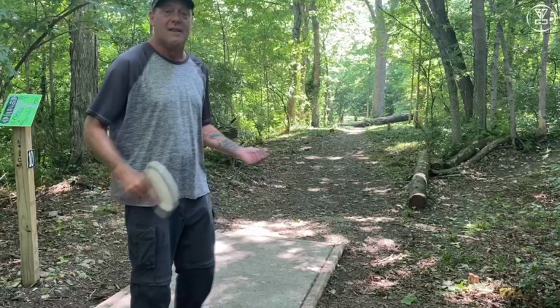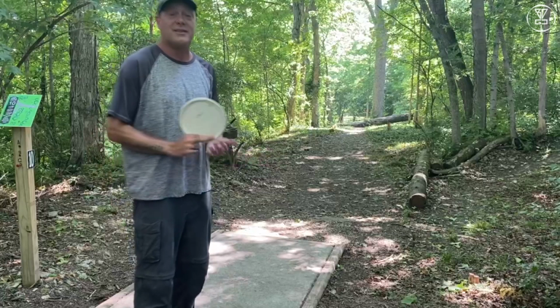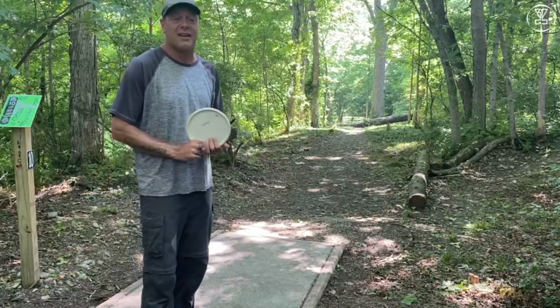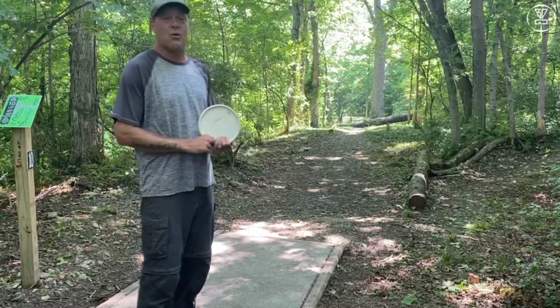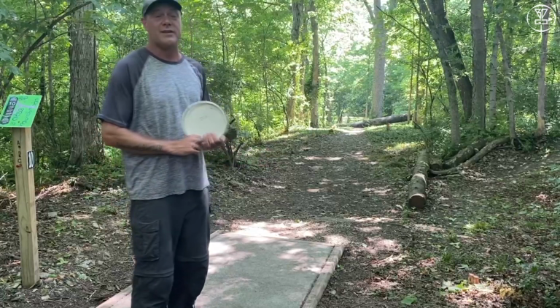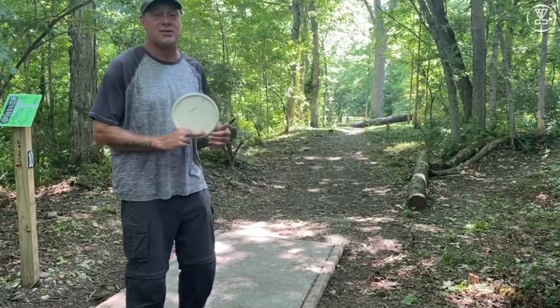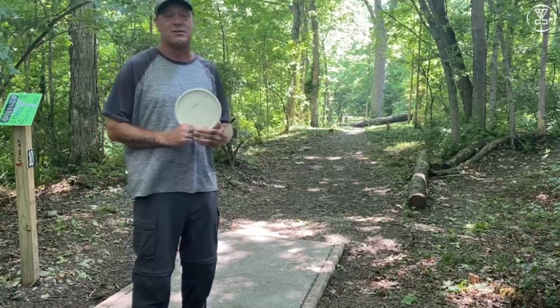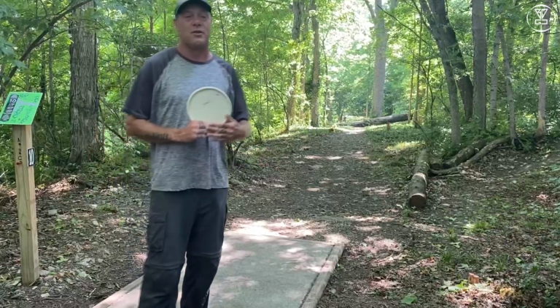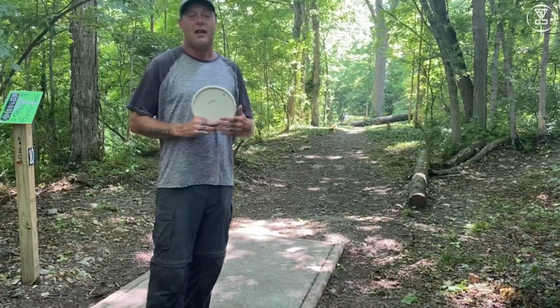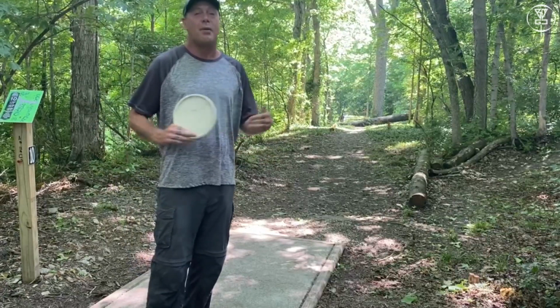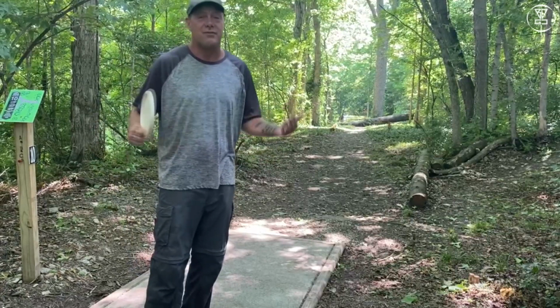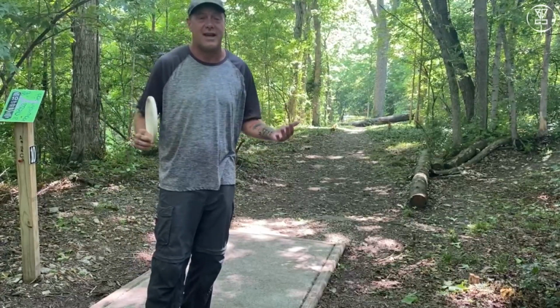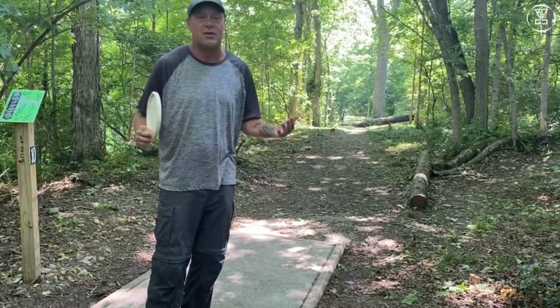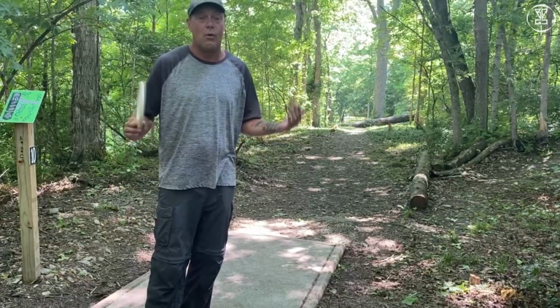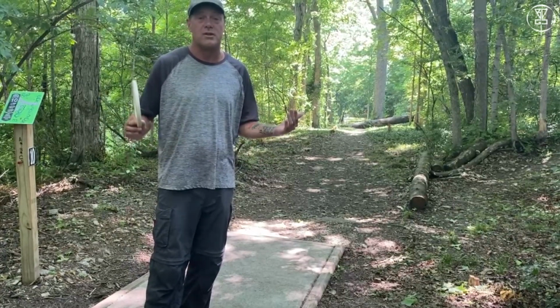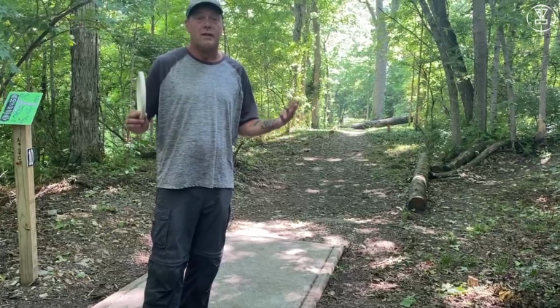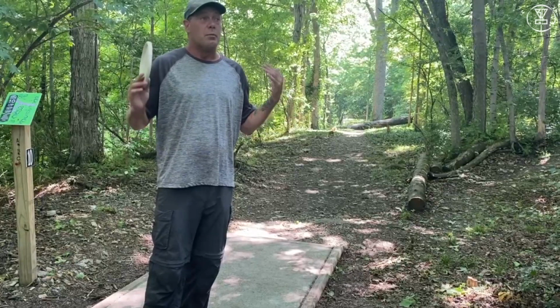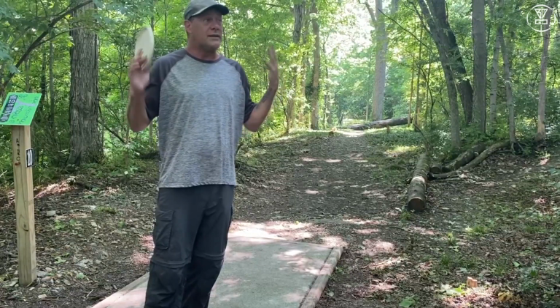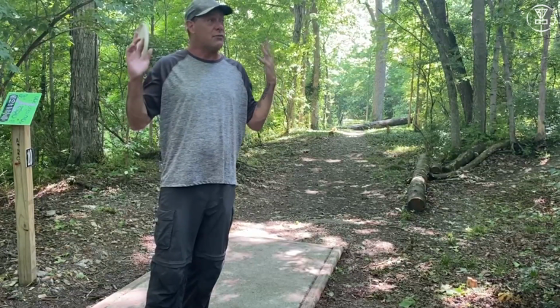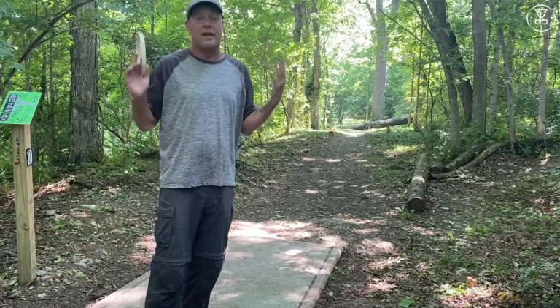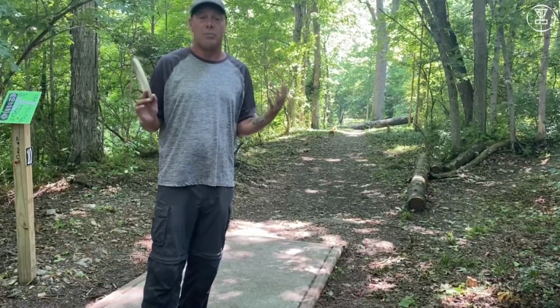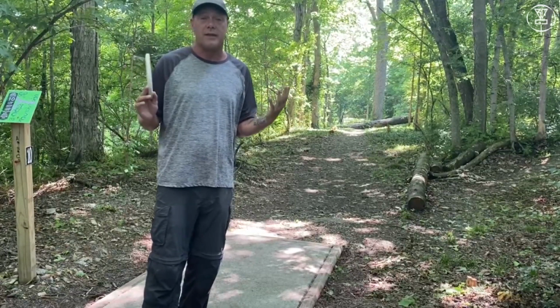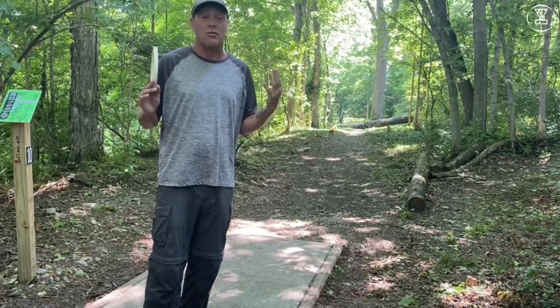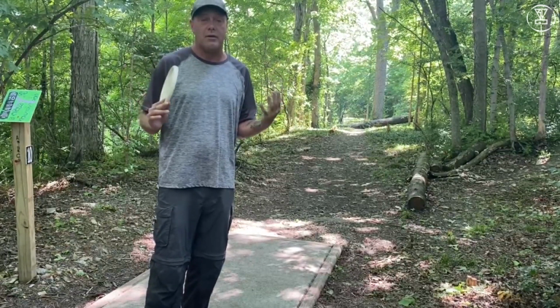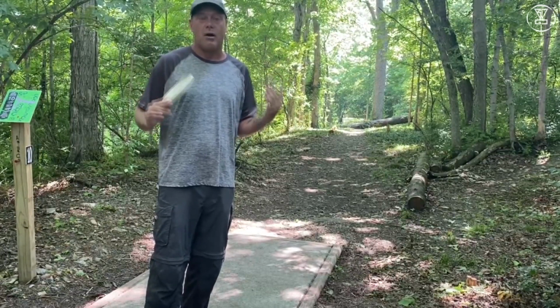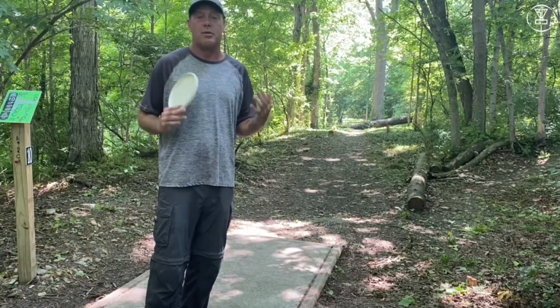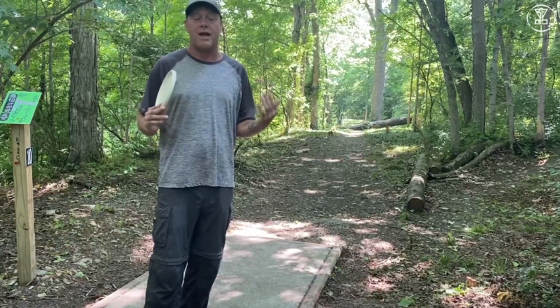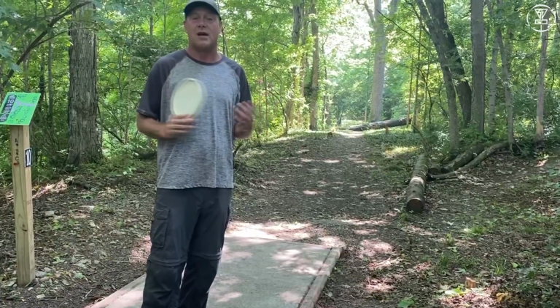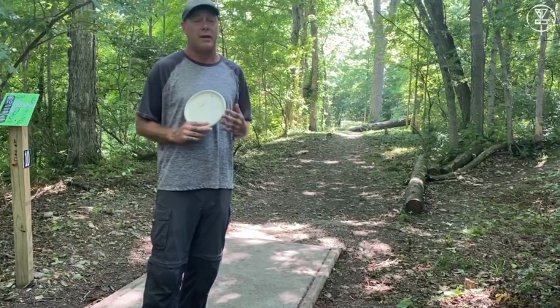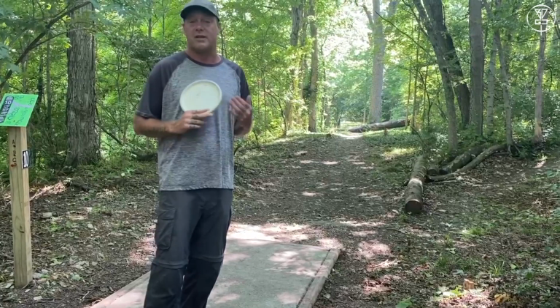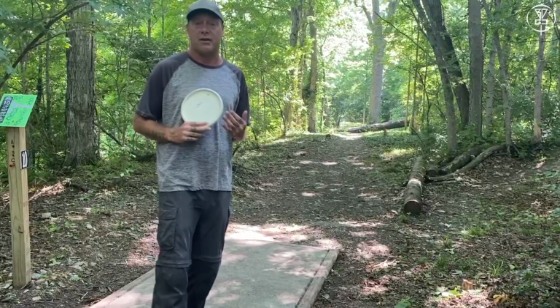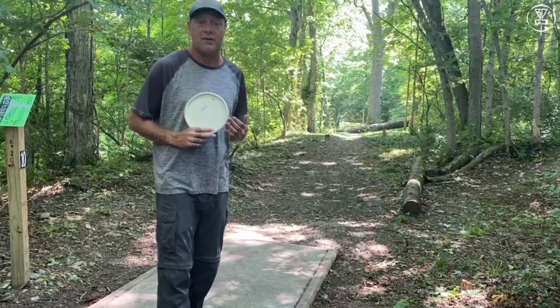The reason I like this hole is this course is filled with a bunch of fantastic holes, but it's a recreational park. It's a great park to bring families out, and new players are definitely going to love it.